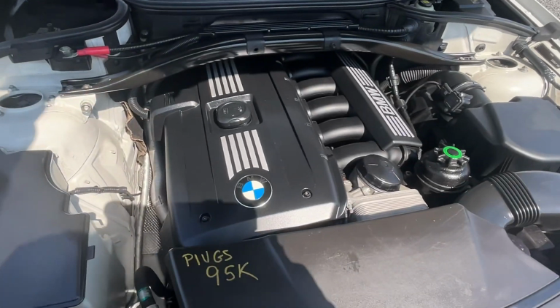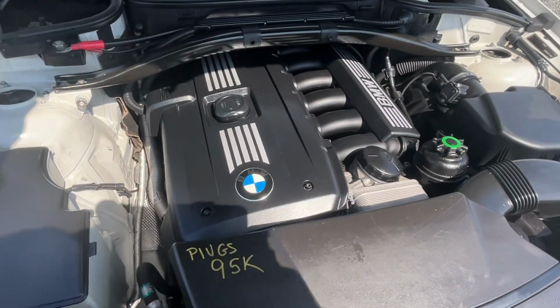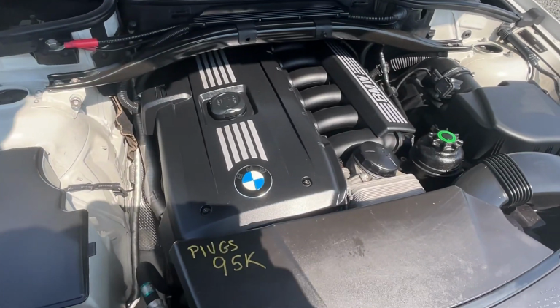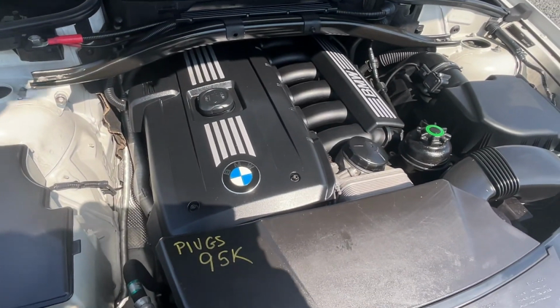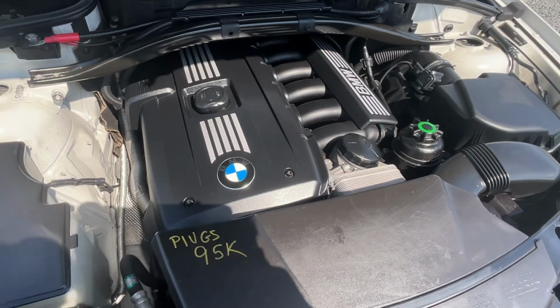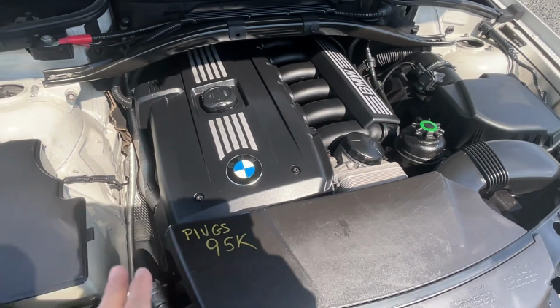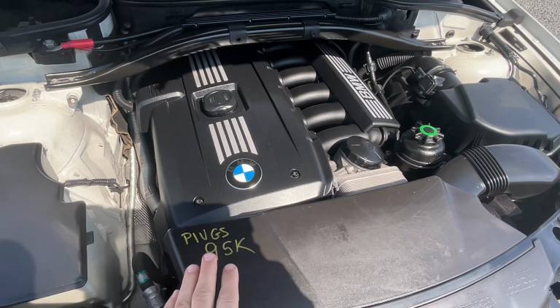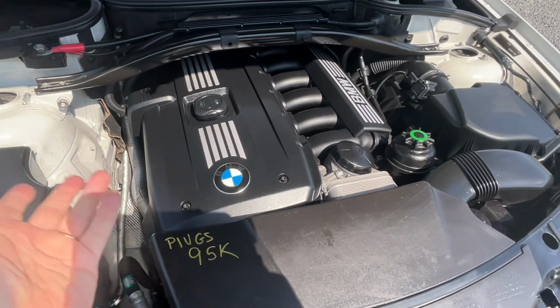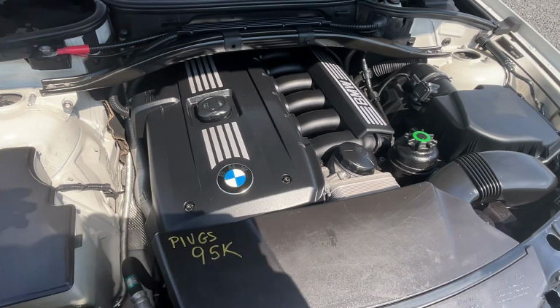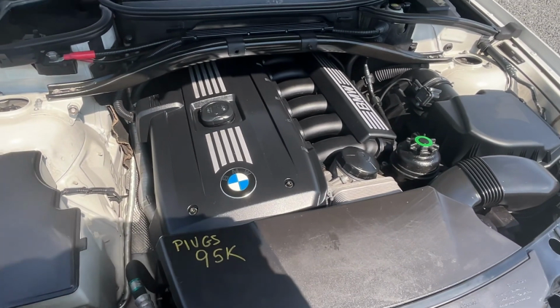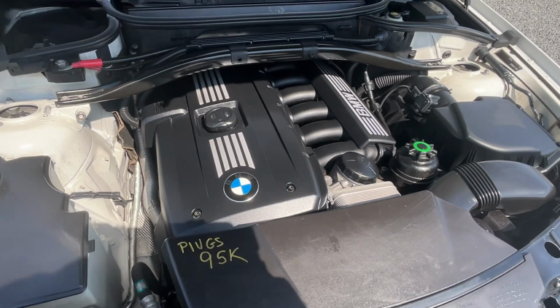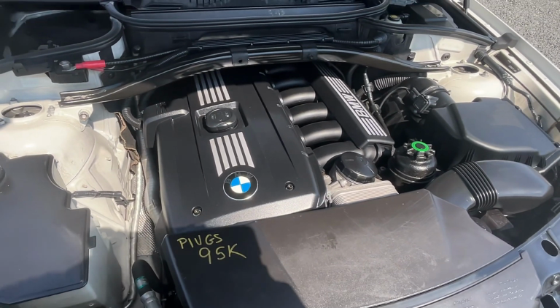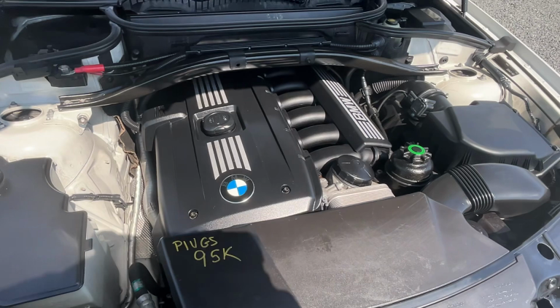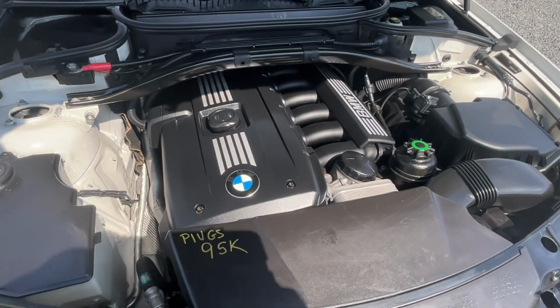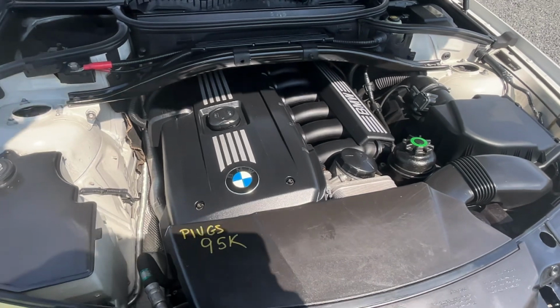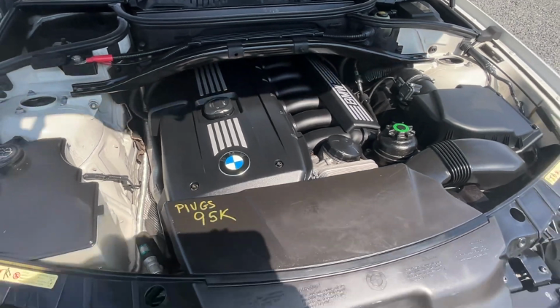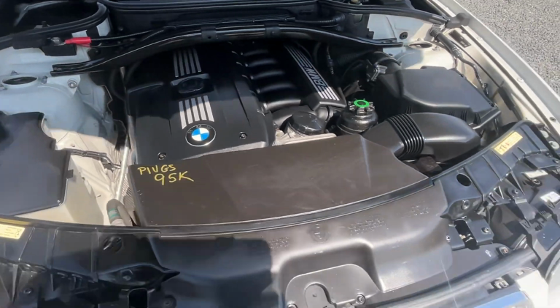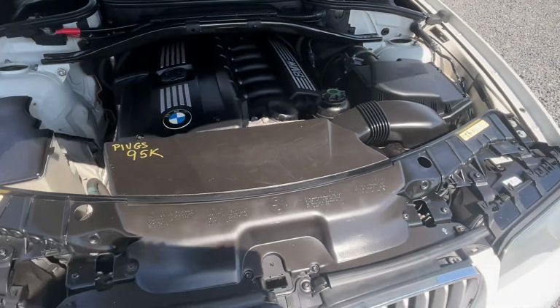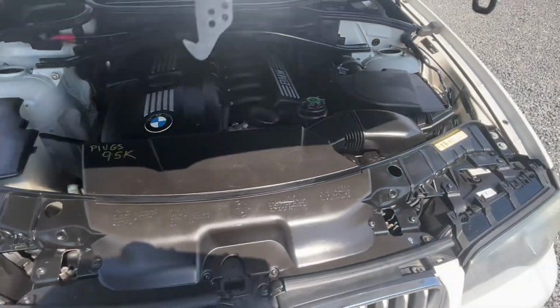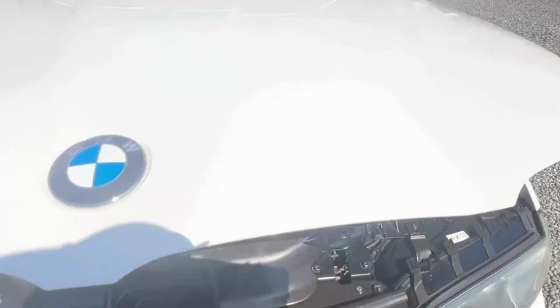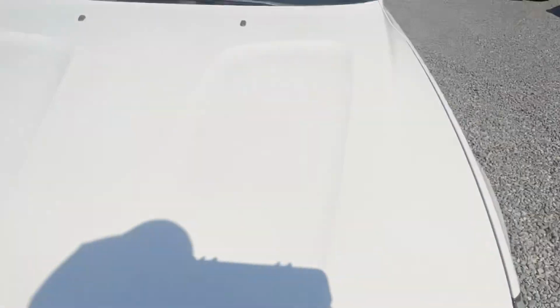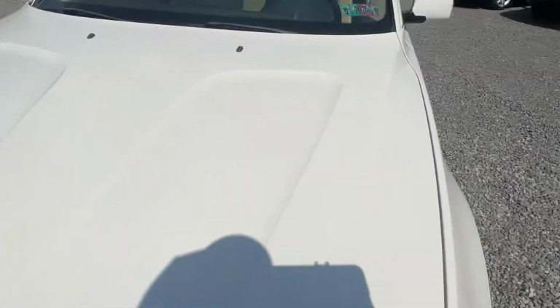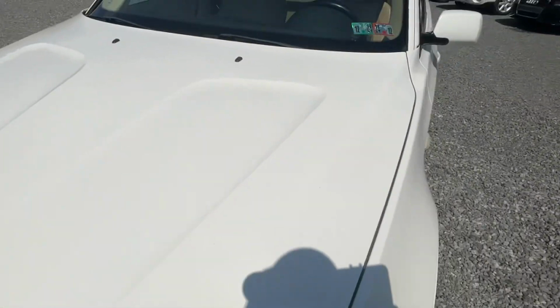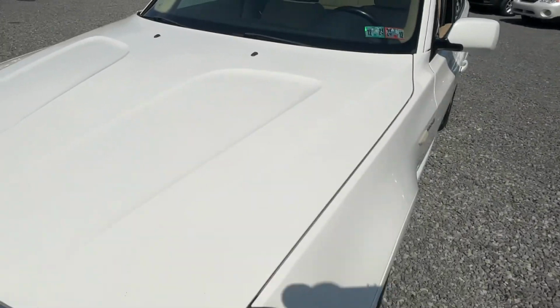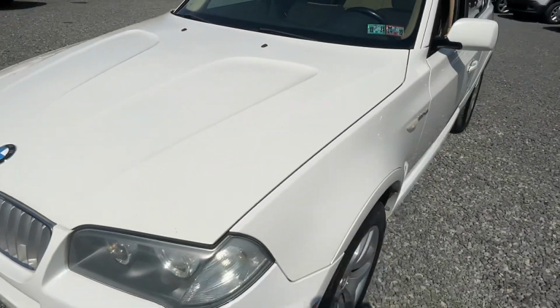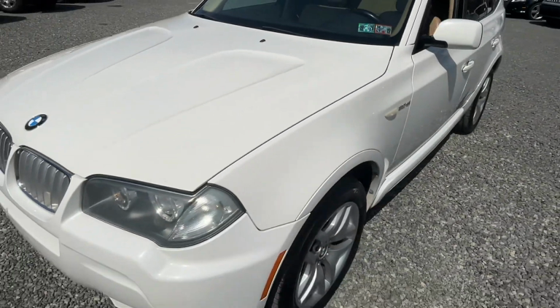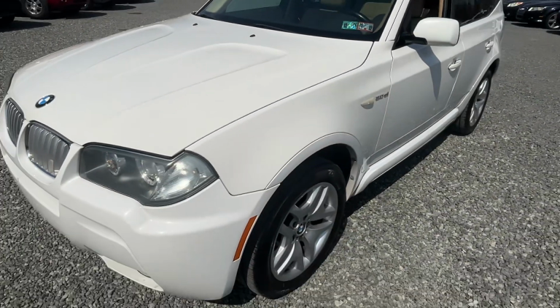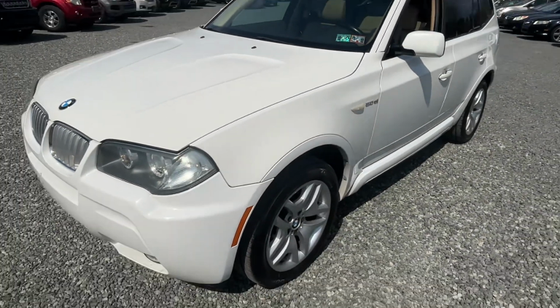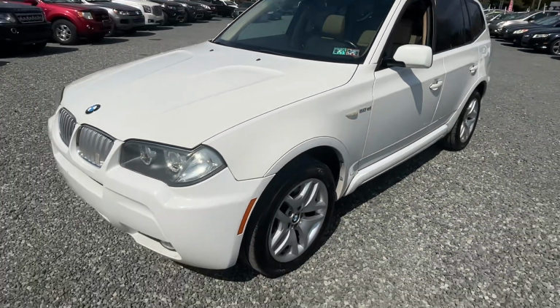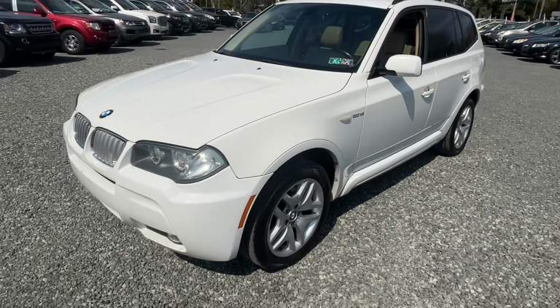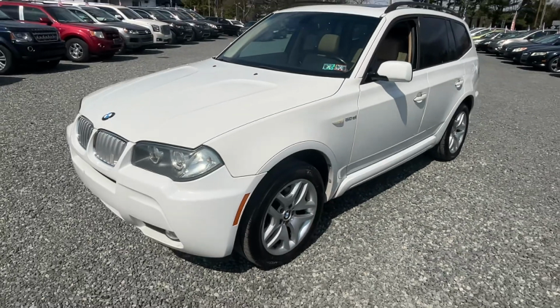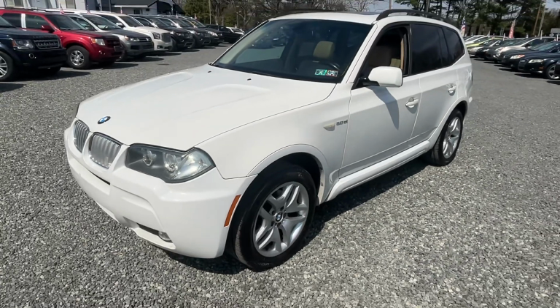The motor sounds great. They marked it saying they did the plugs at 95. But I just thought it was a really sharp car — that's why I picked it up this week.